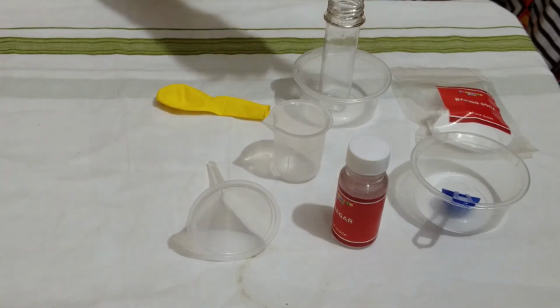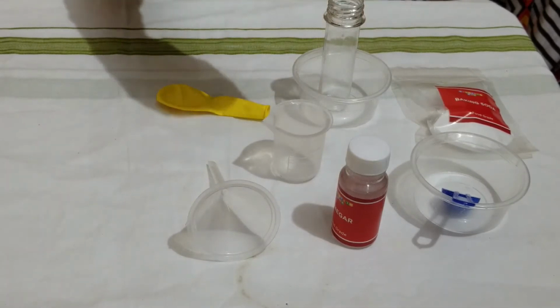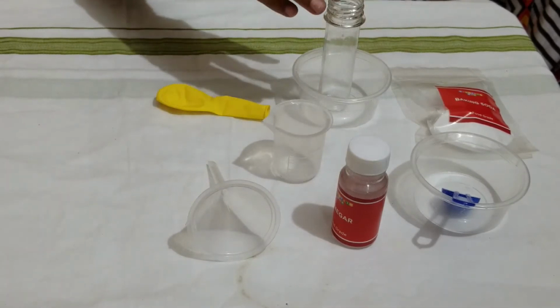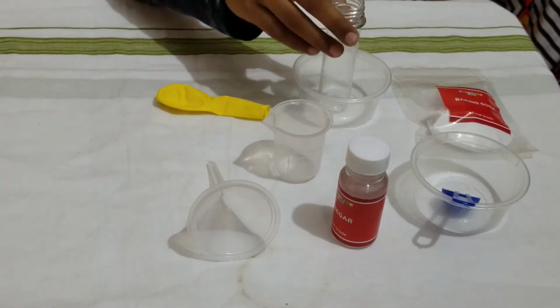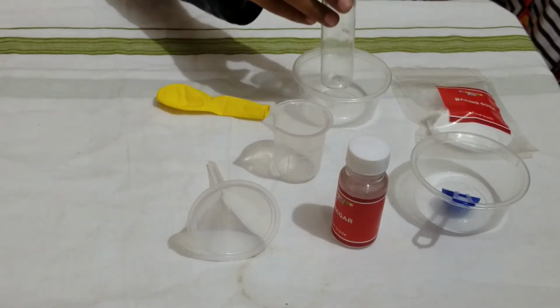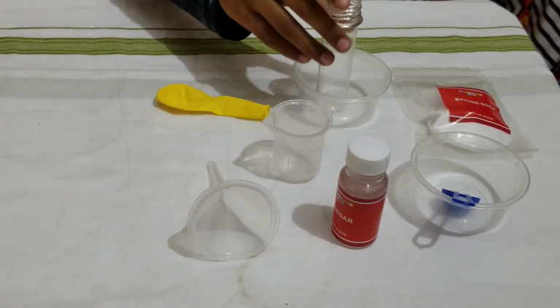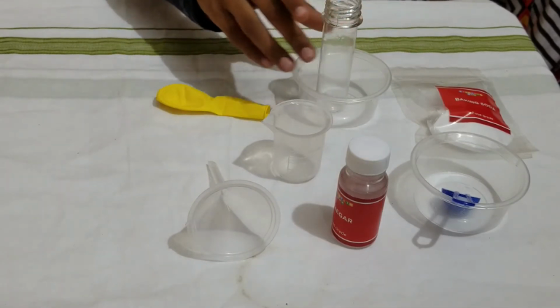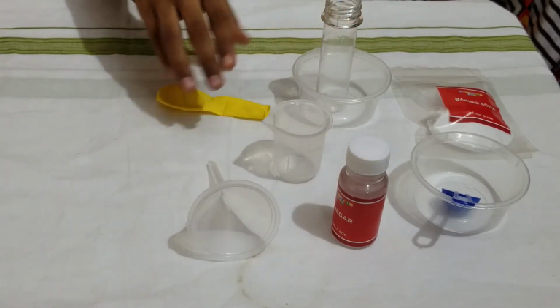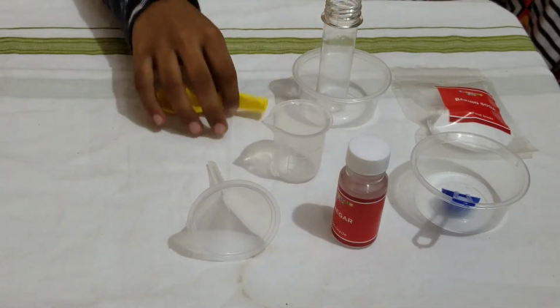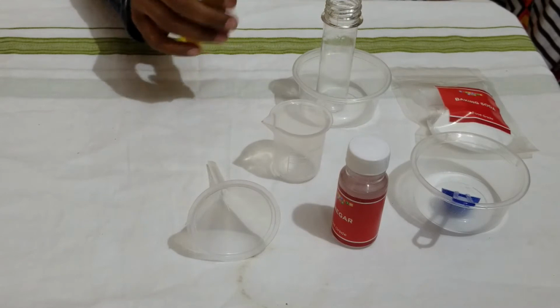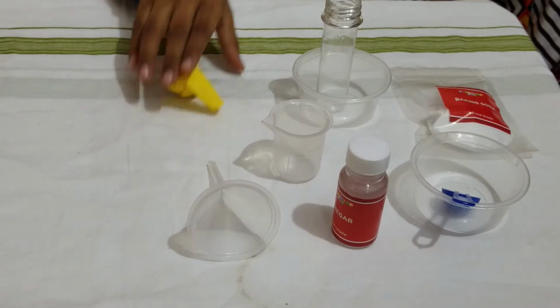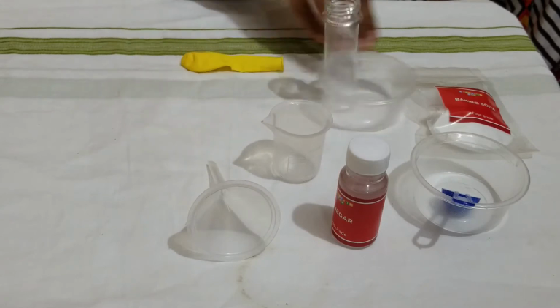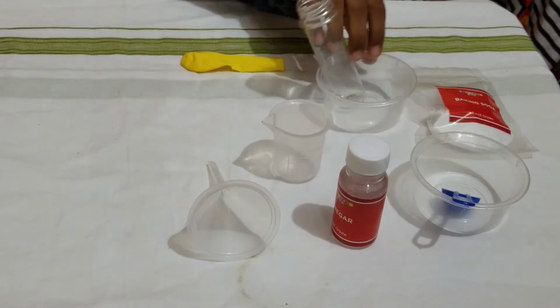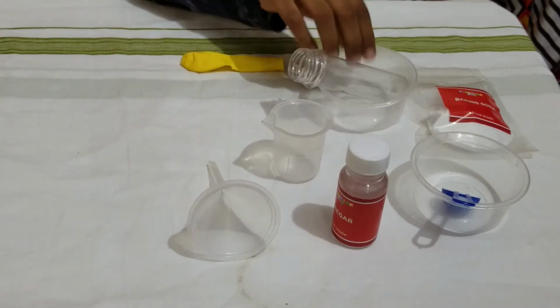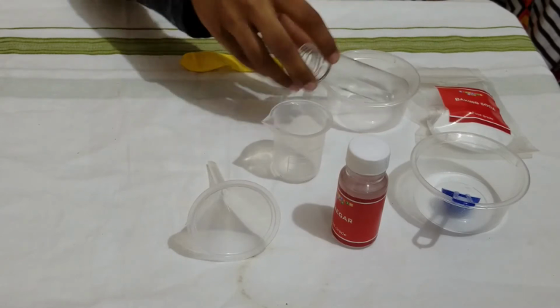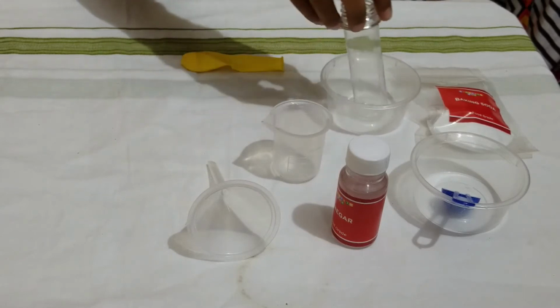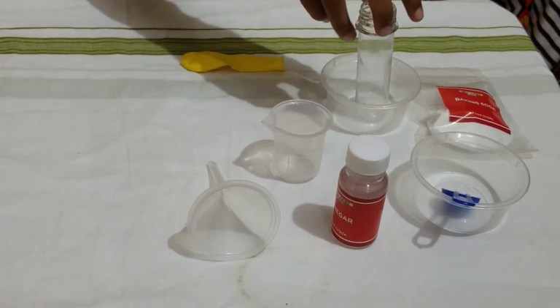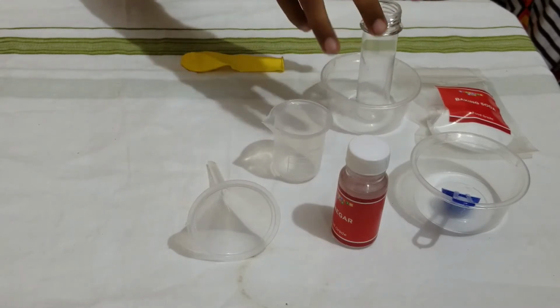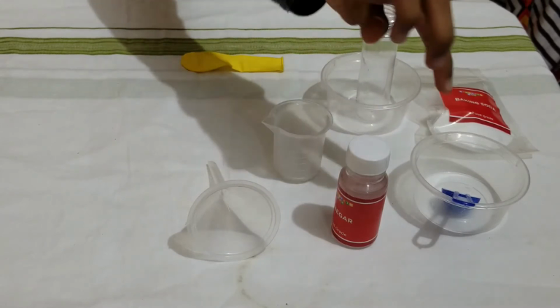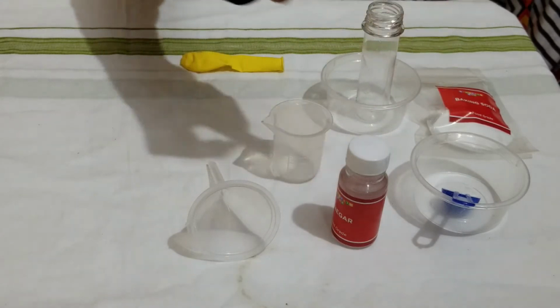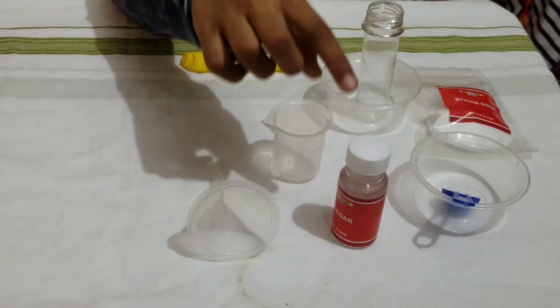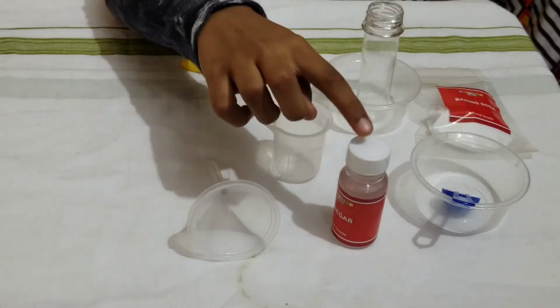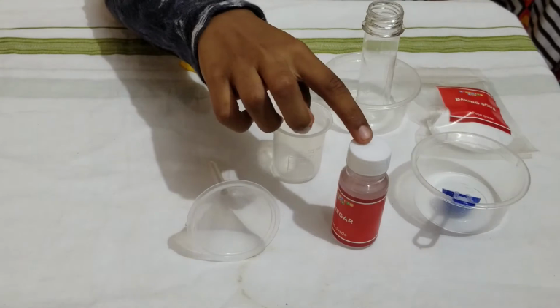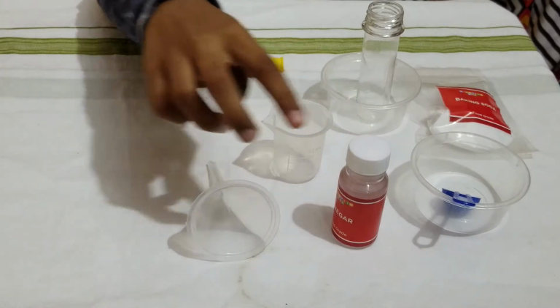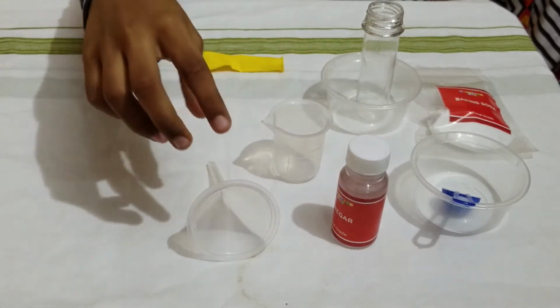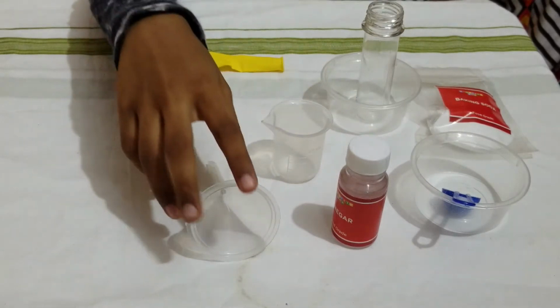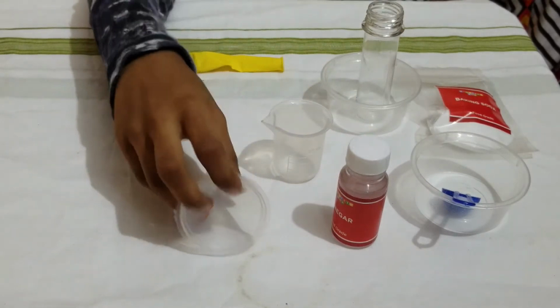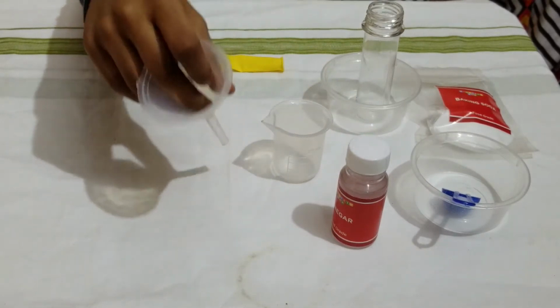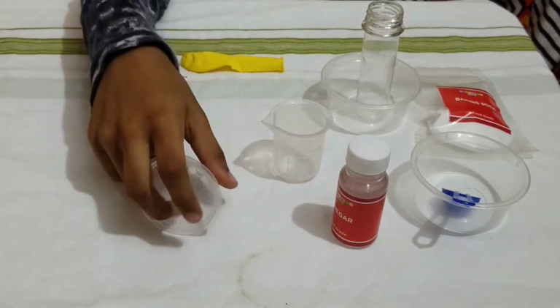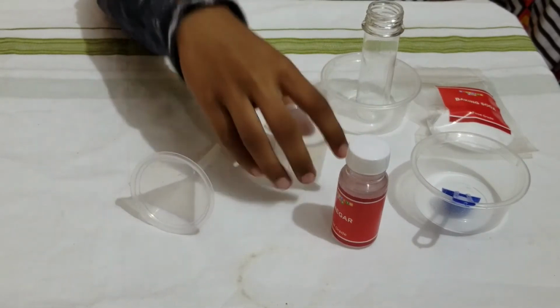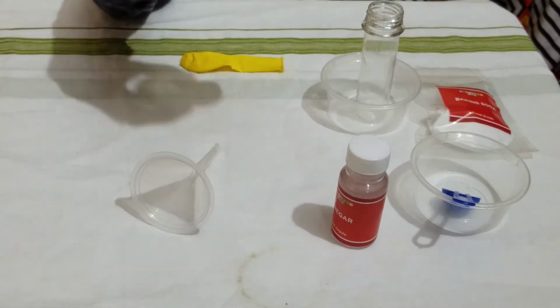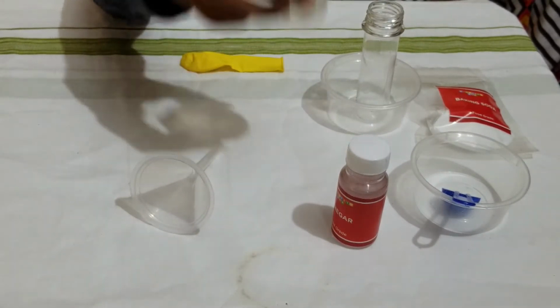The materials are: a test tube, a balloon, one spoon of baking soda, vinegar, a funnel, and a measuring cup.